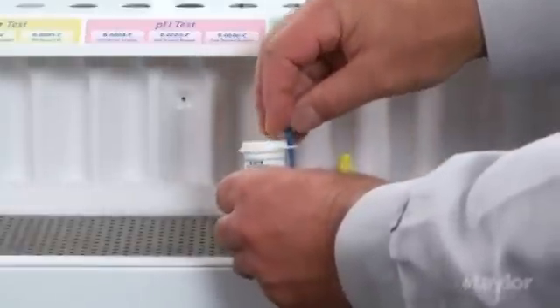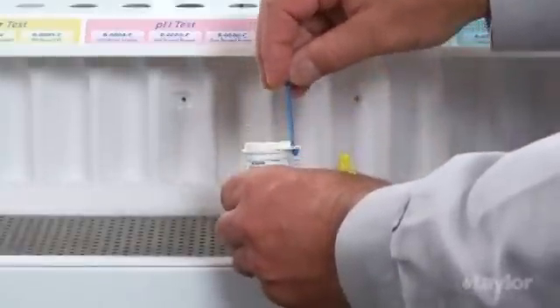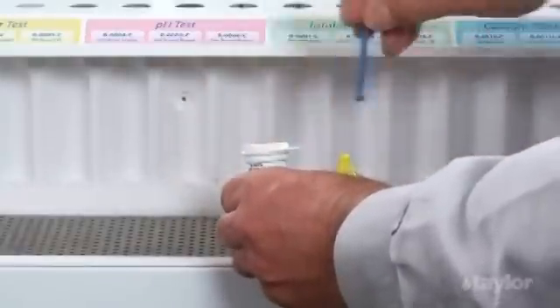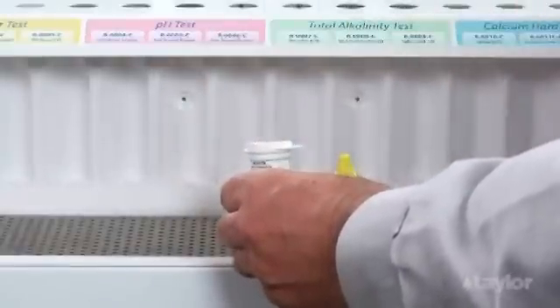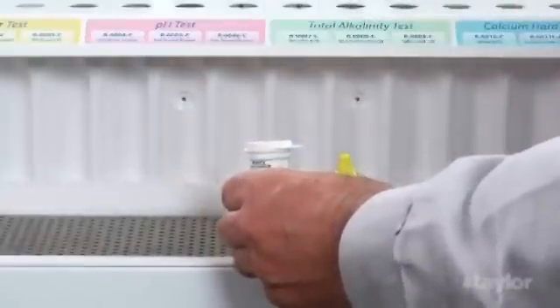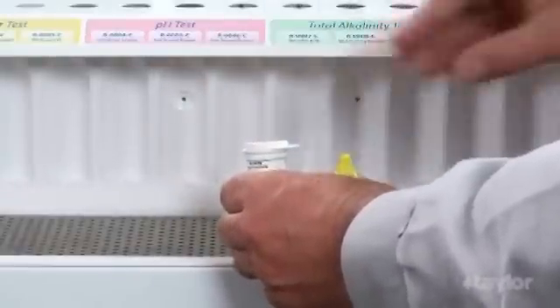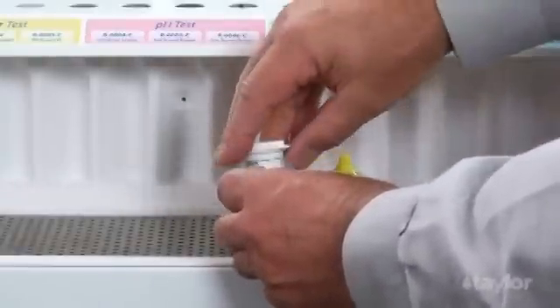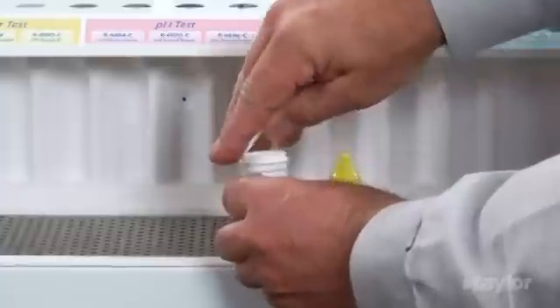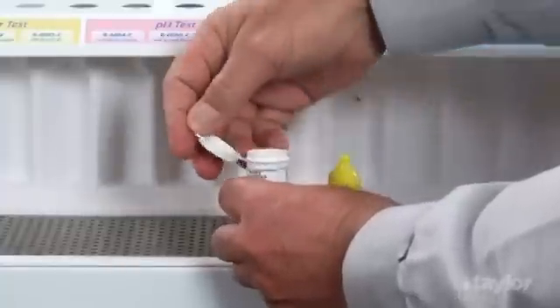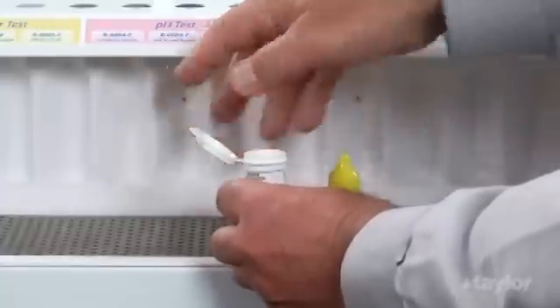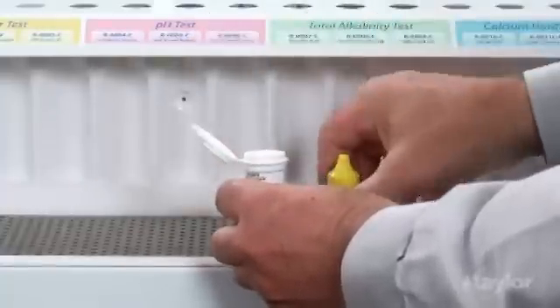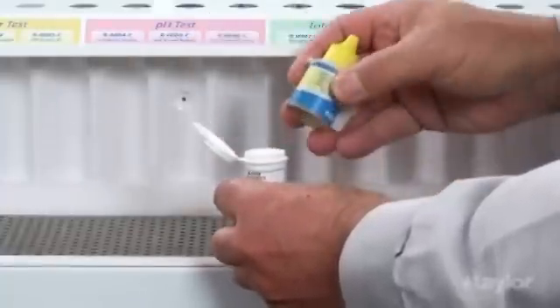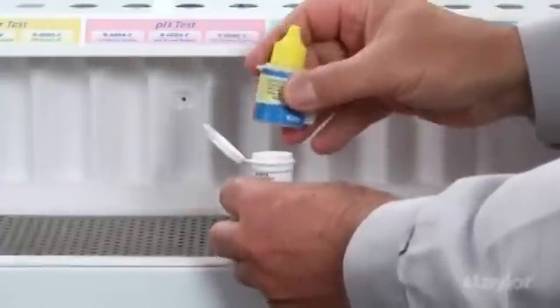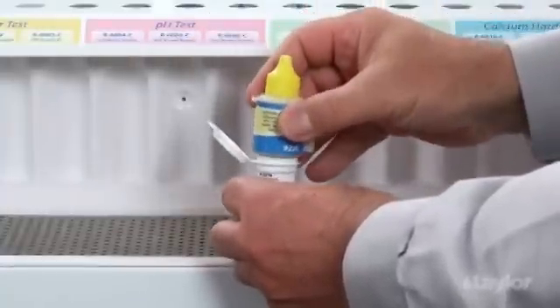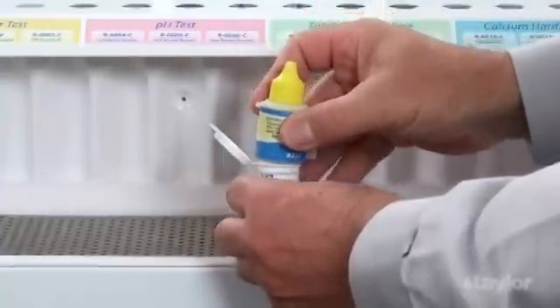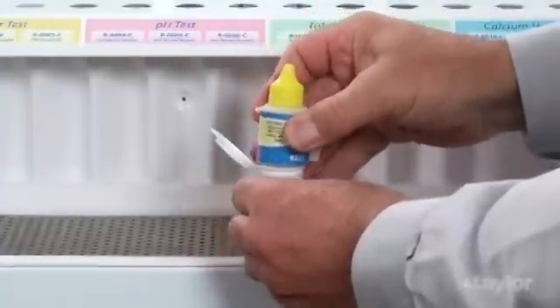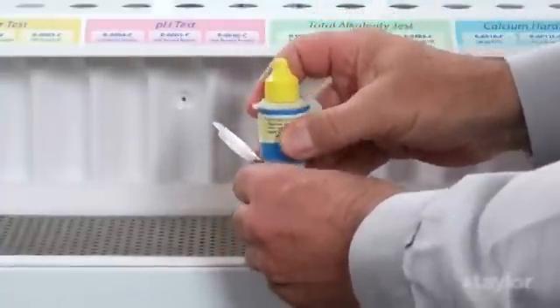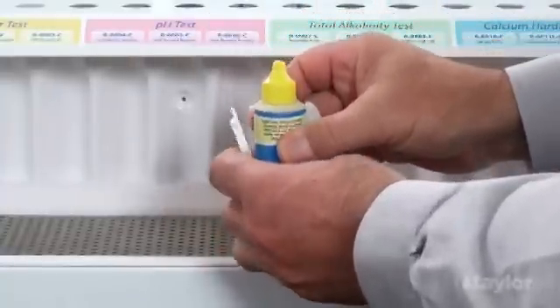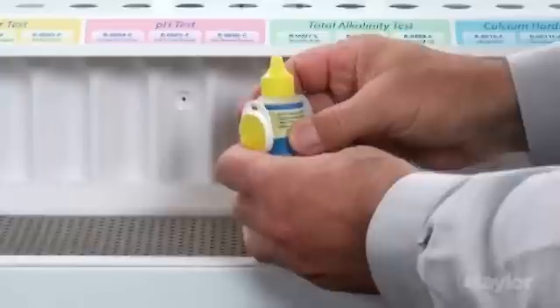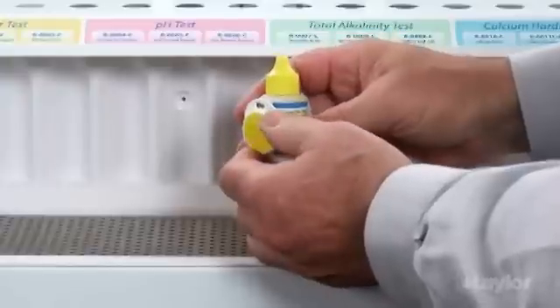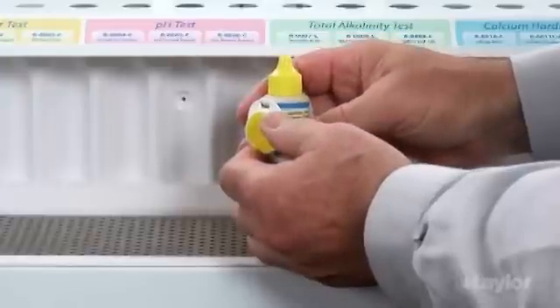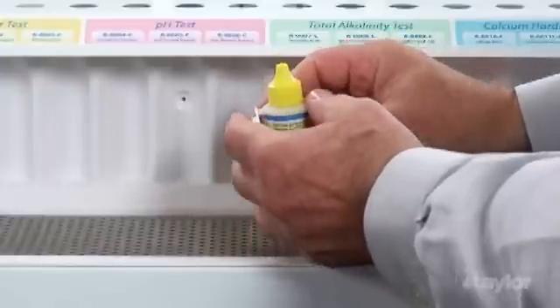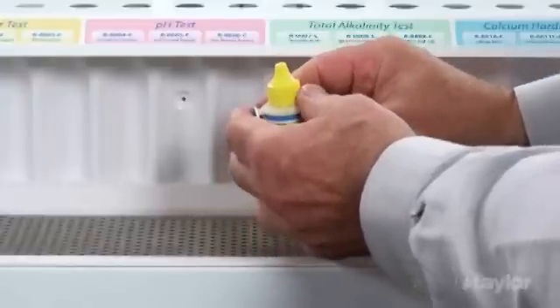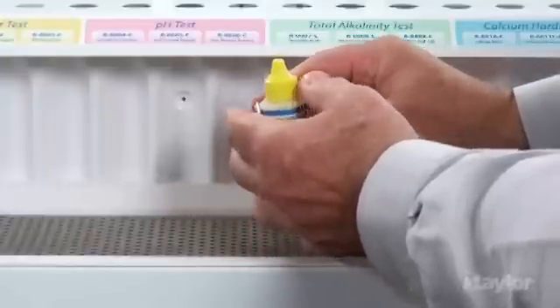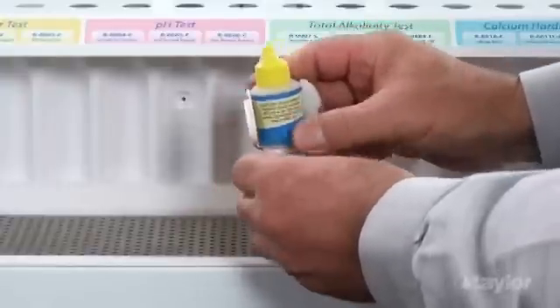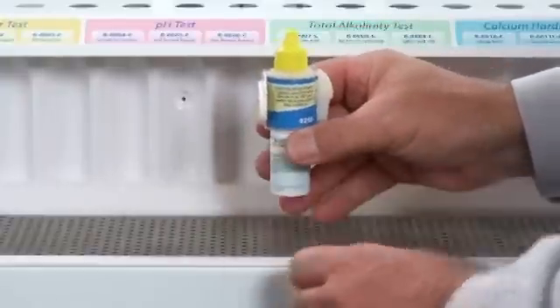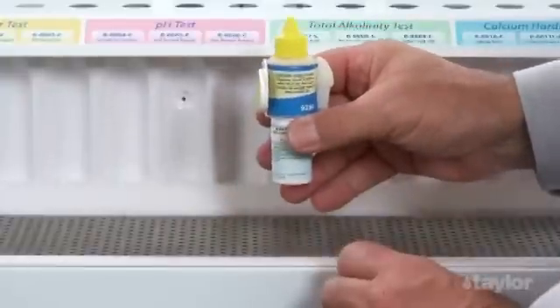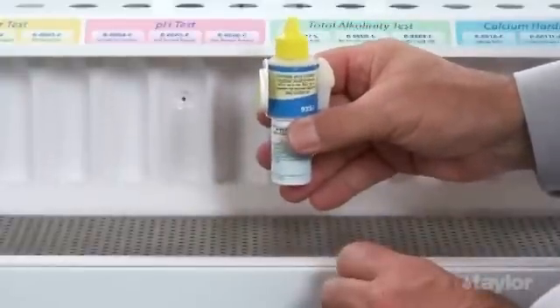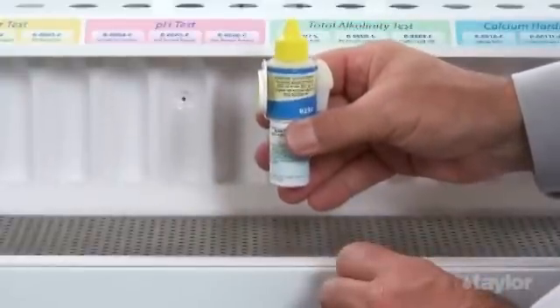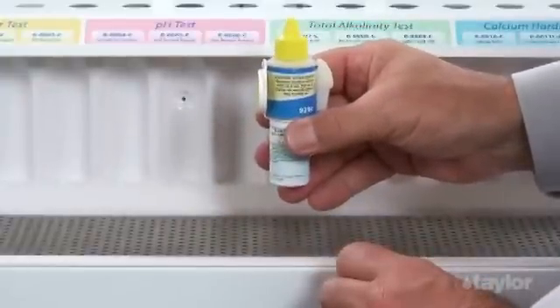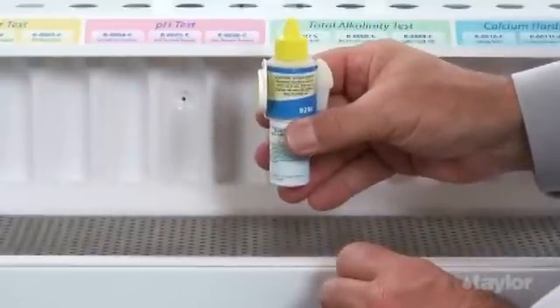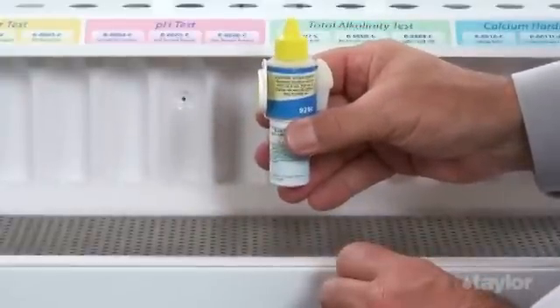first remove the dipper spoon, which is not needed when using the dispenser. Raise the cap on the vial and orient it so its hole aligns with the tab on the dispenser. Then snap the cap into place.